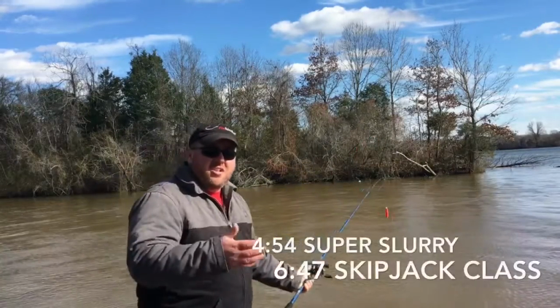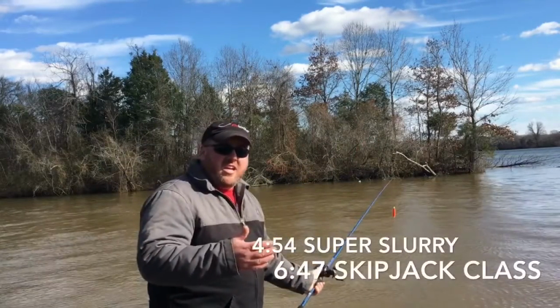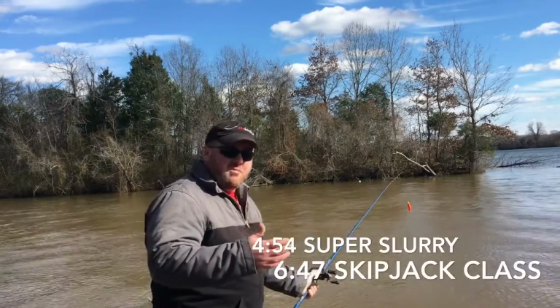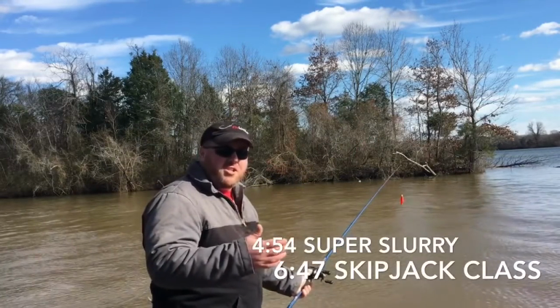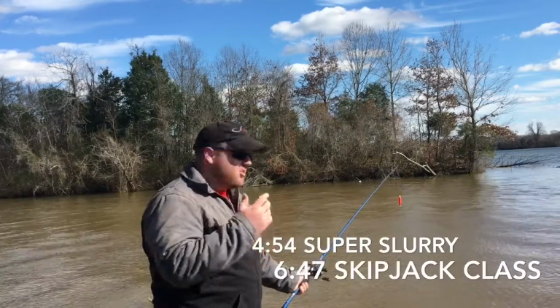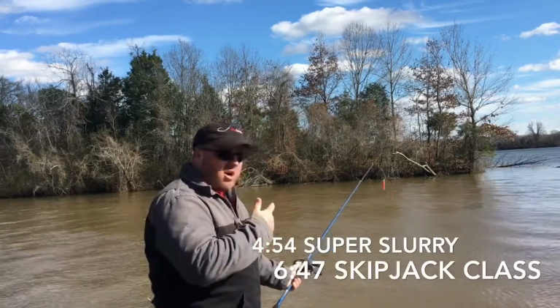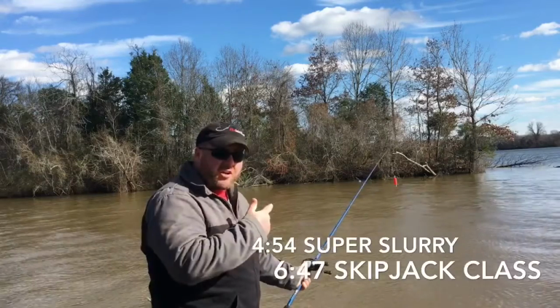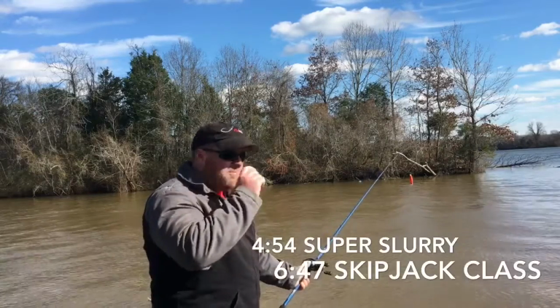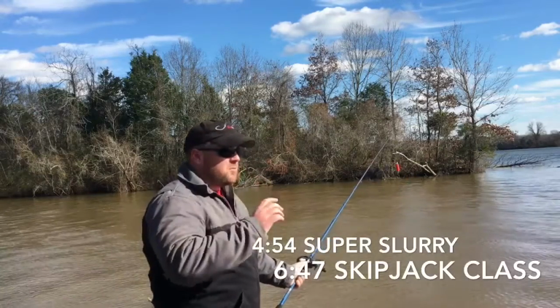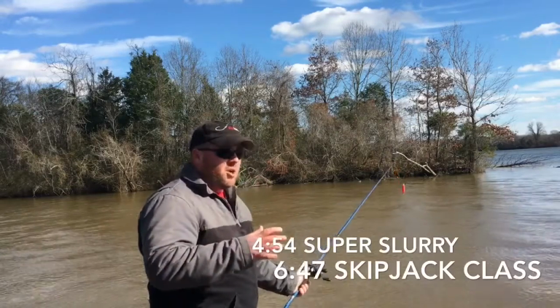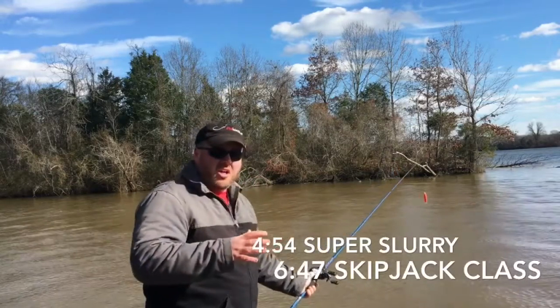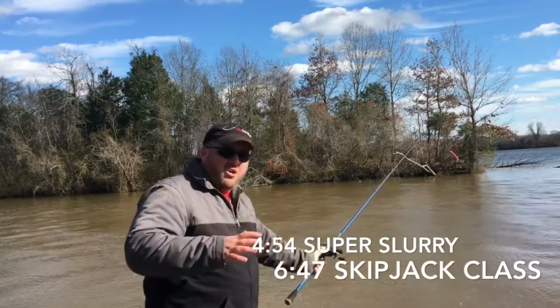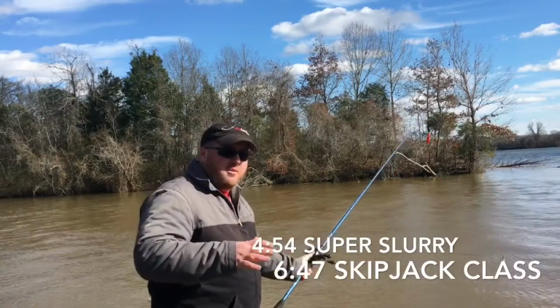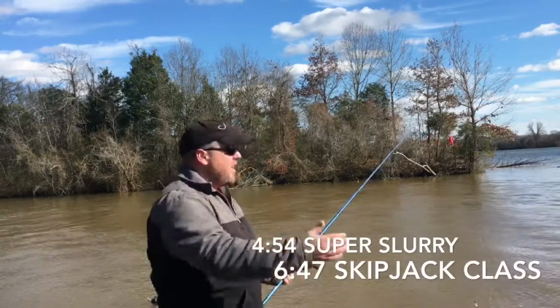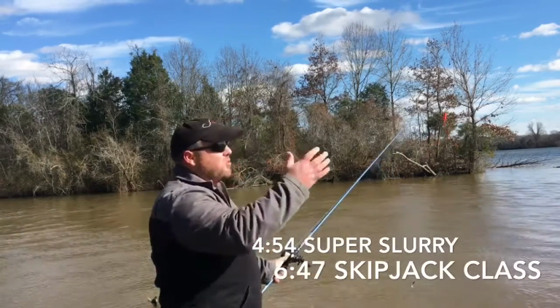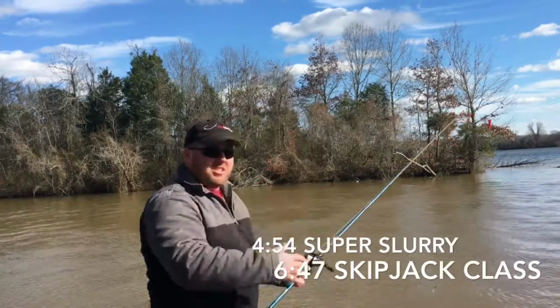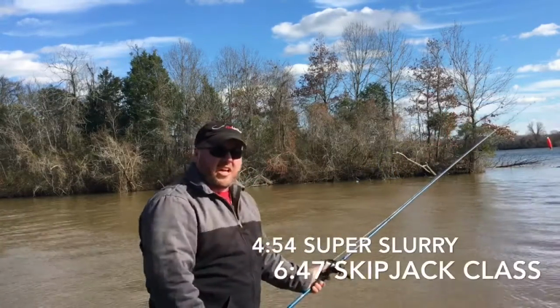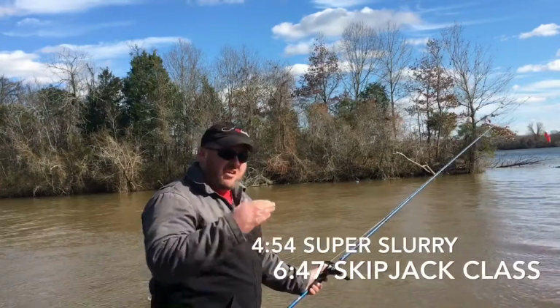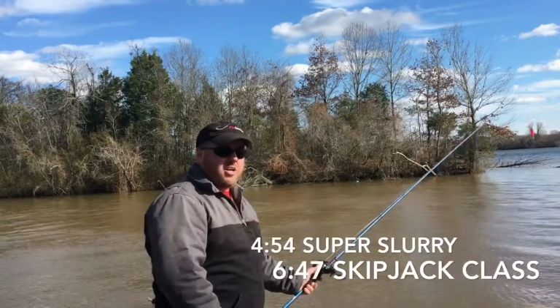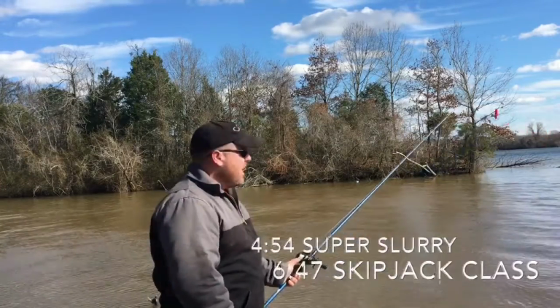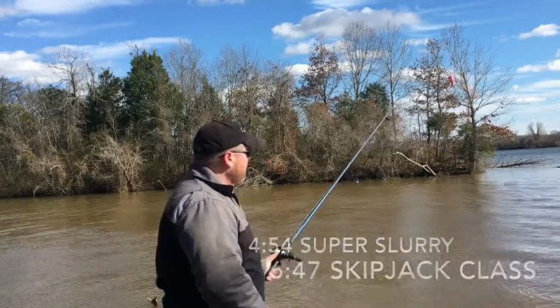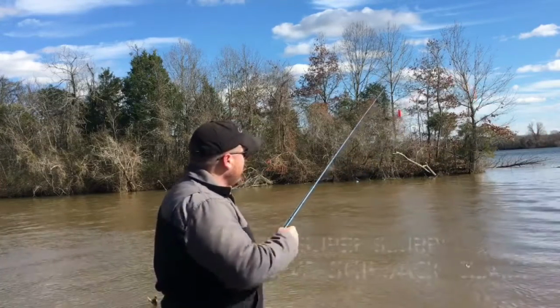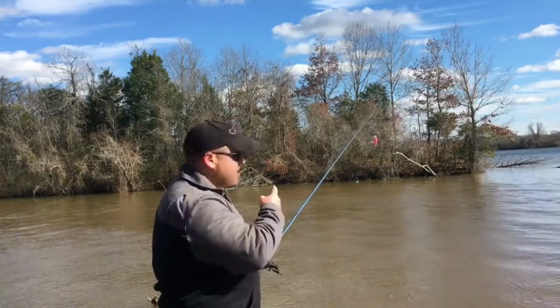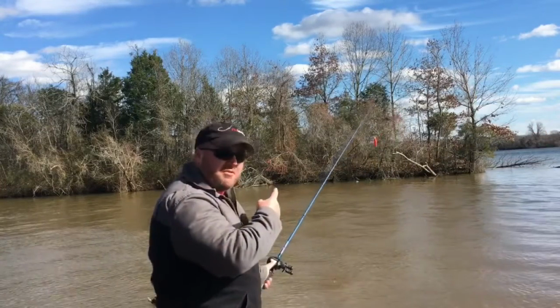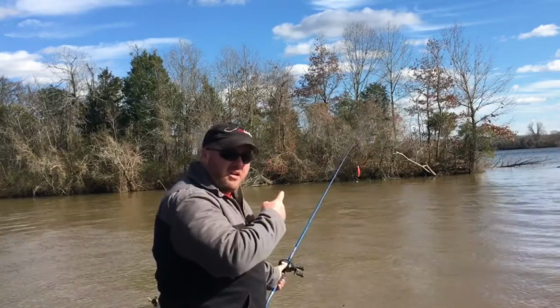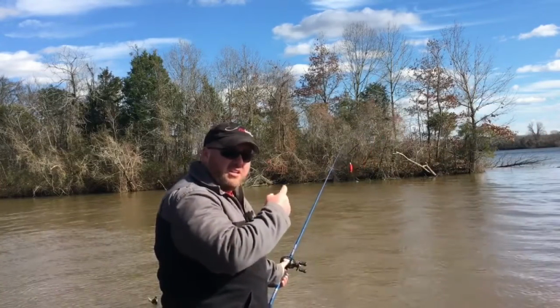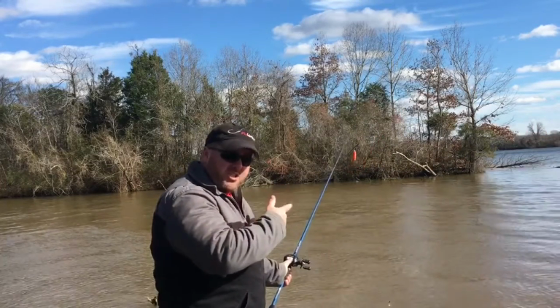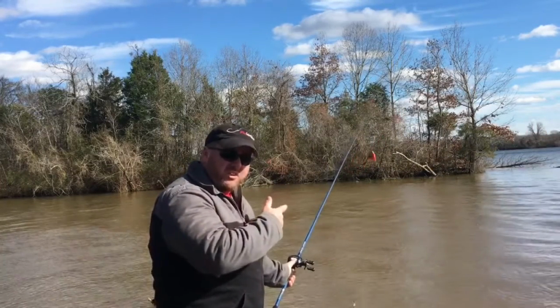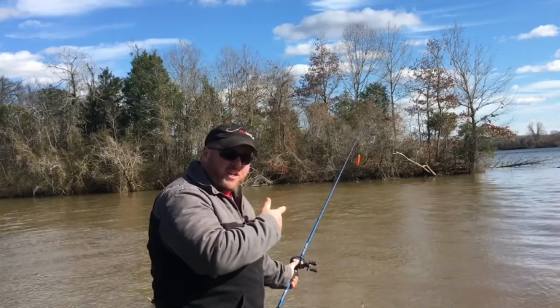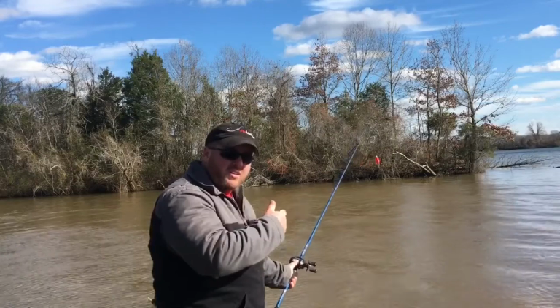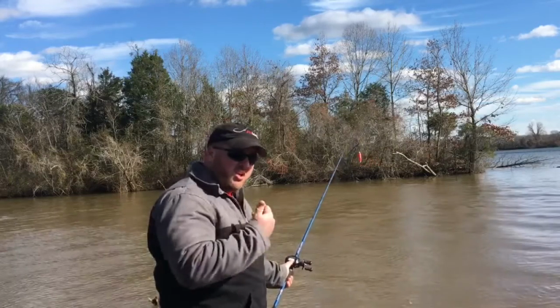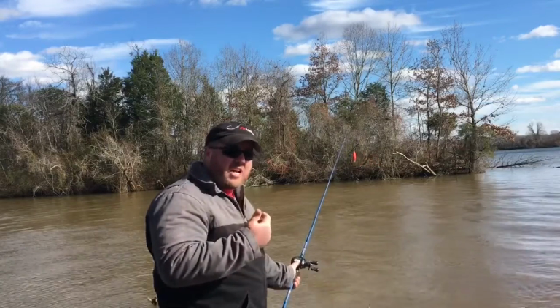Today I'm skipjack fishing in dirty water. It's pretty cold — end of January — but it's a really sunny day. What I'm doing is casting the float out with the jig three to four feet down and reeling it right in.